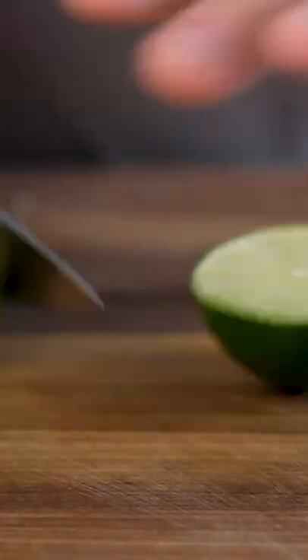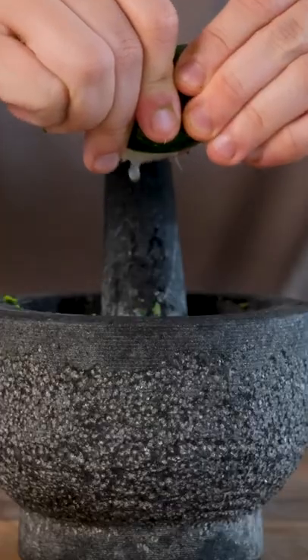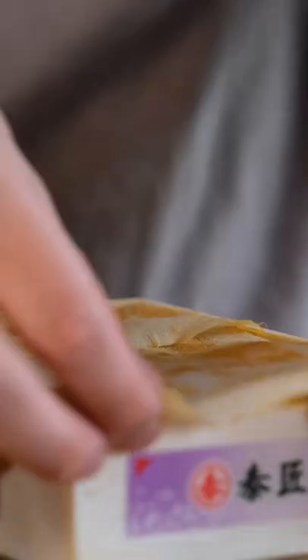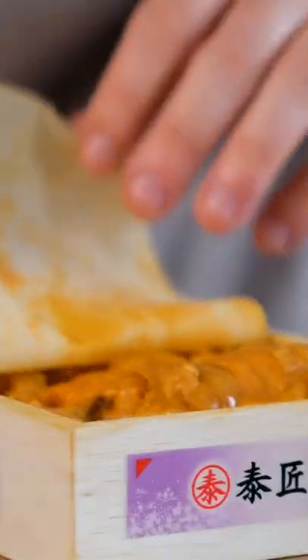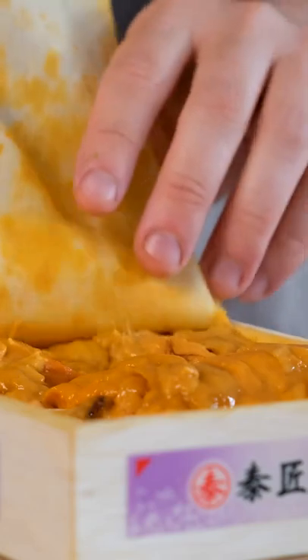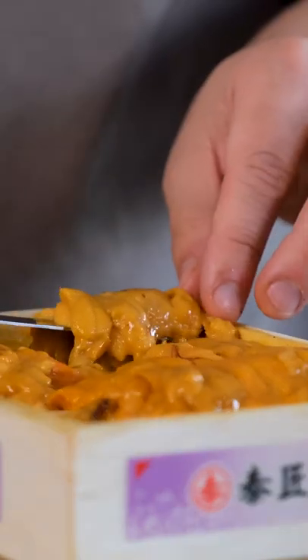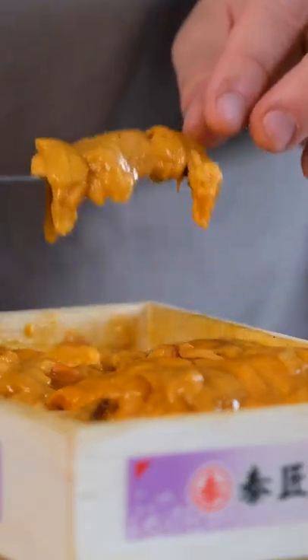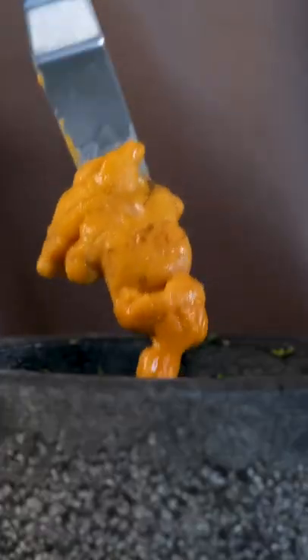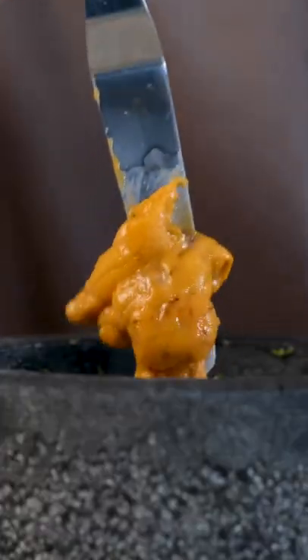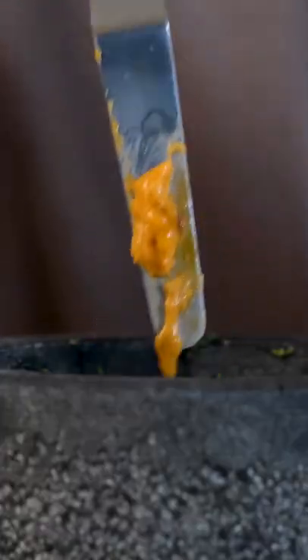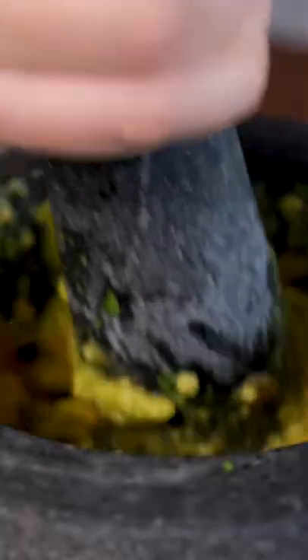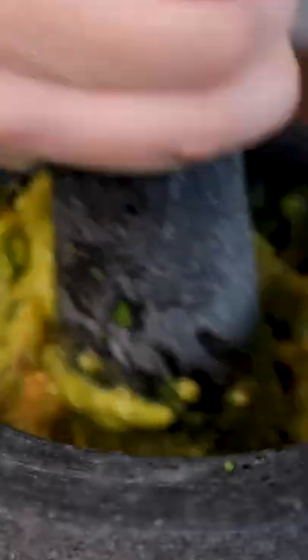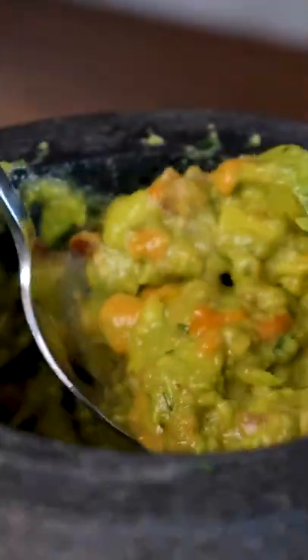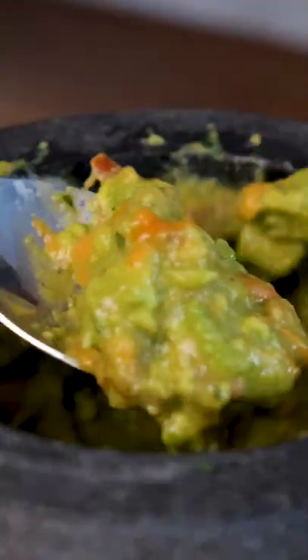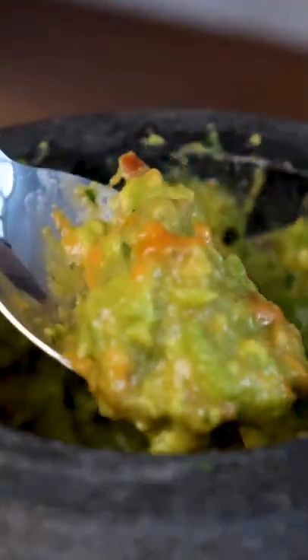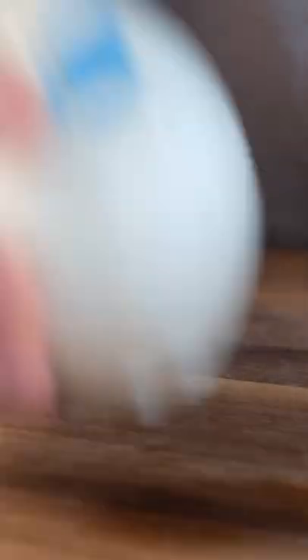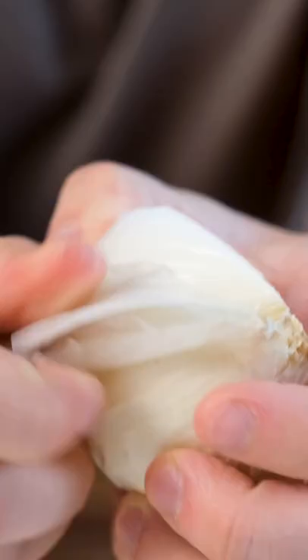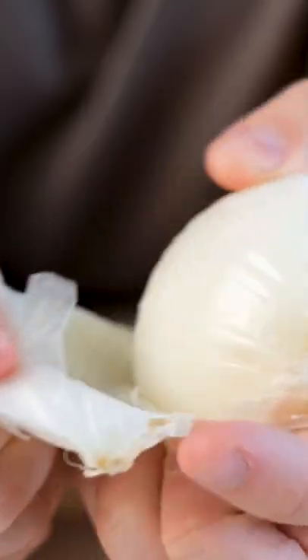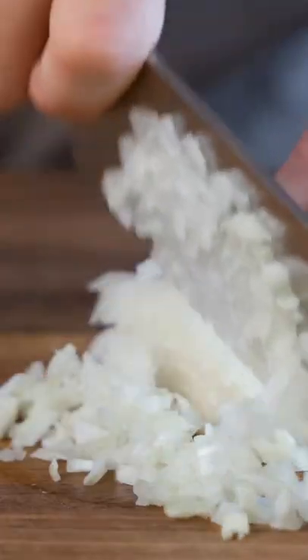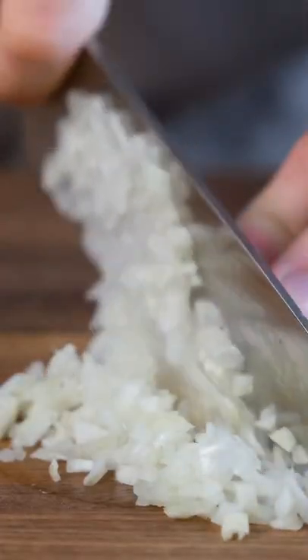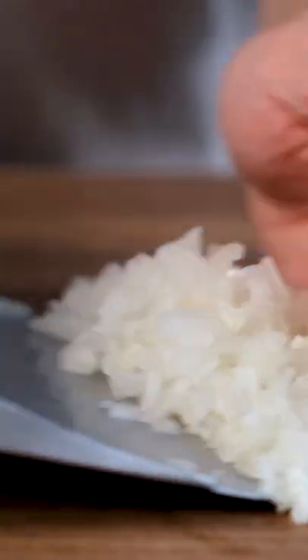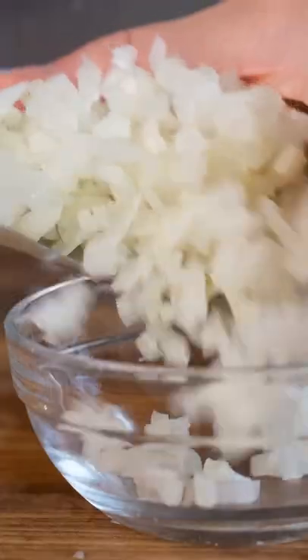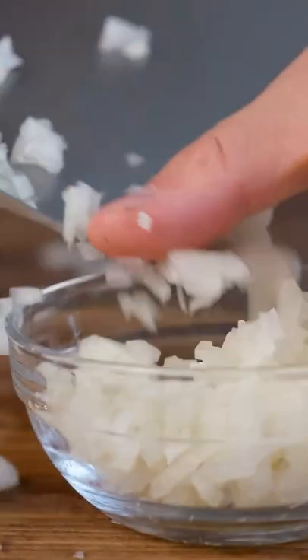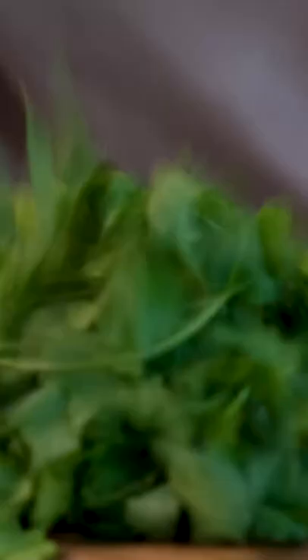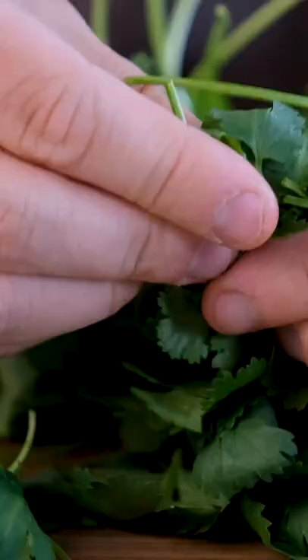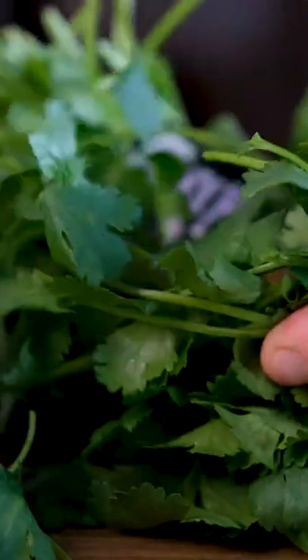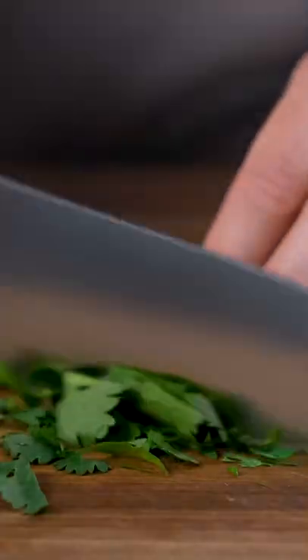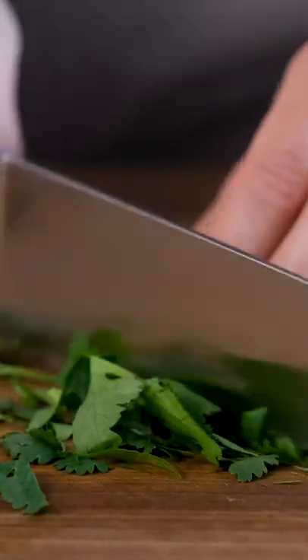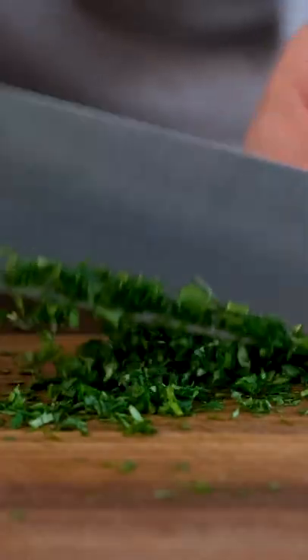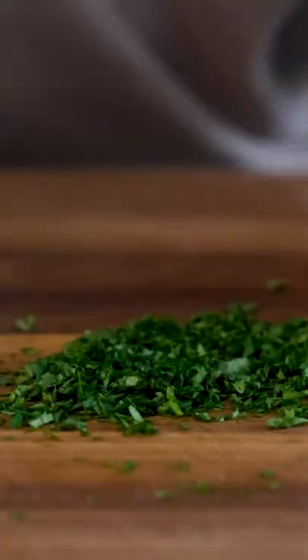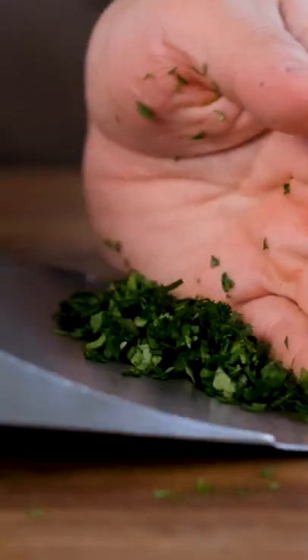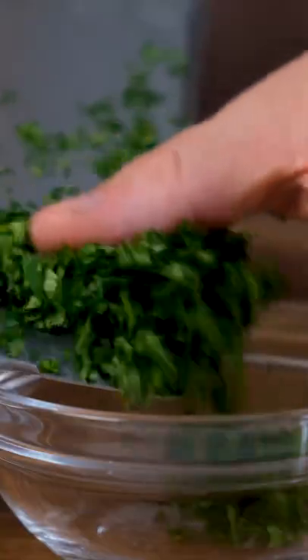Then we go back to the classics: onion, cilantro, lime, radishes. We make our own pineapple habanero hot sauce to give it a bit of heat, but we finish it with luxury — ponzu marinated salmon roe to add literal bursts of flavor into your mouth.